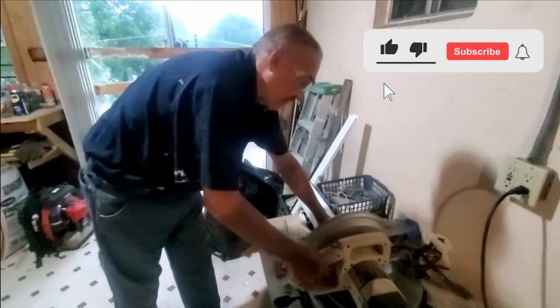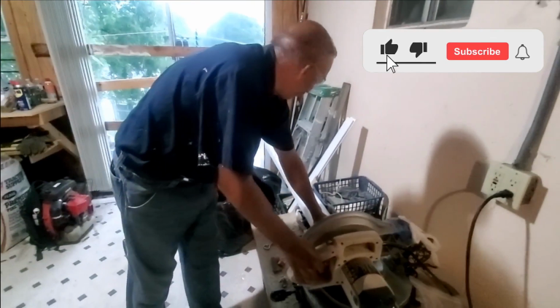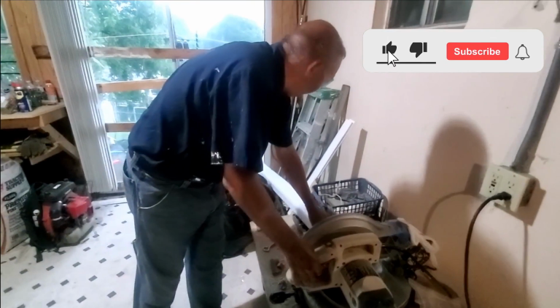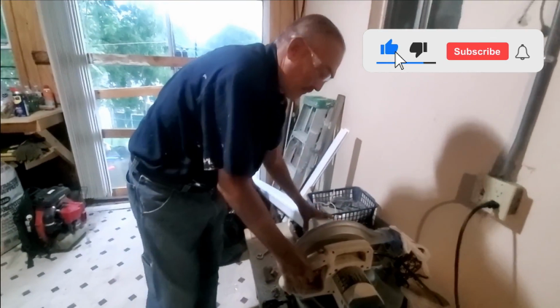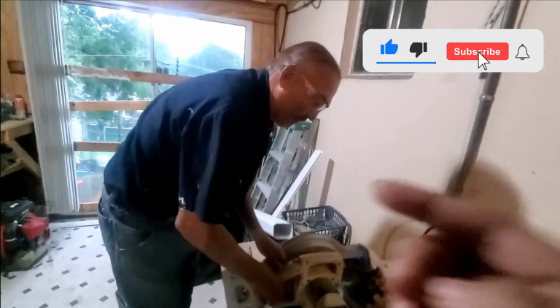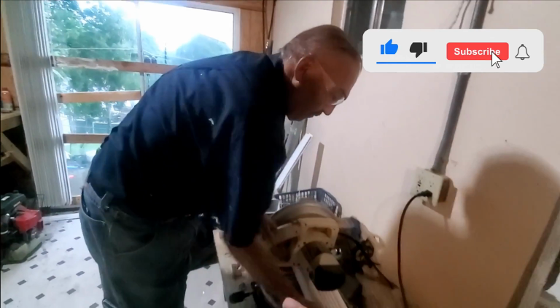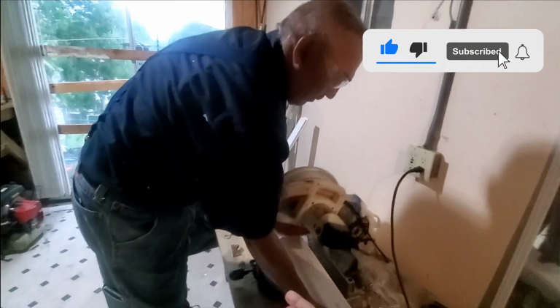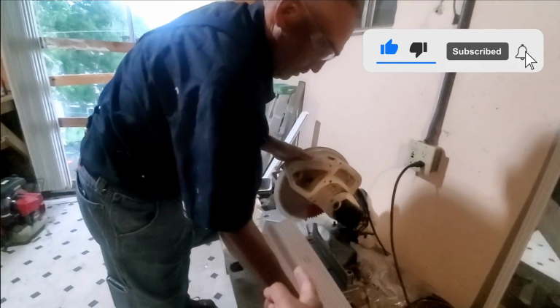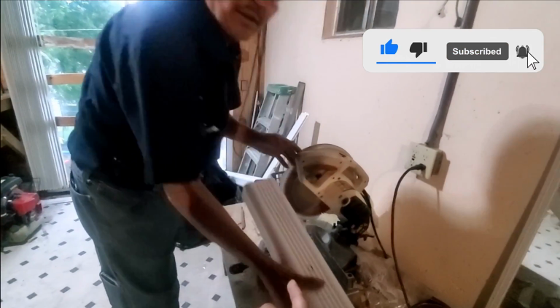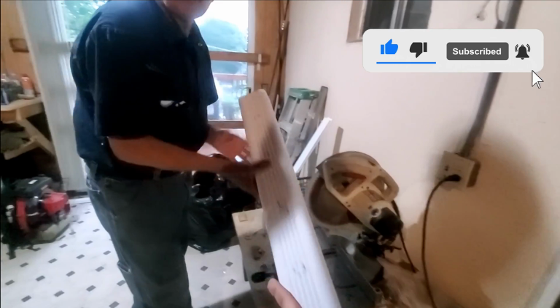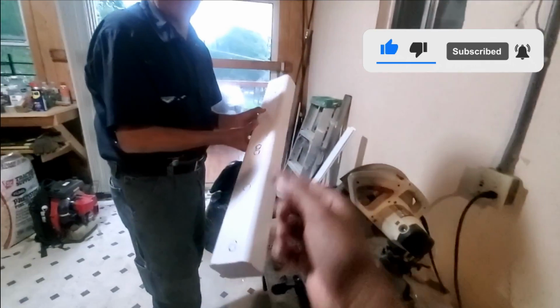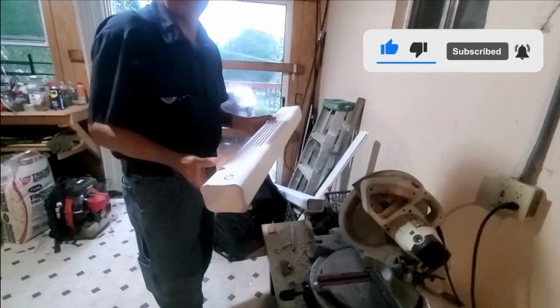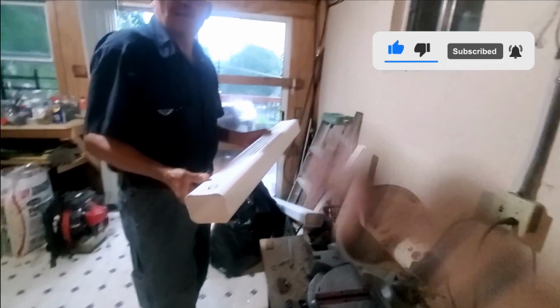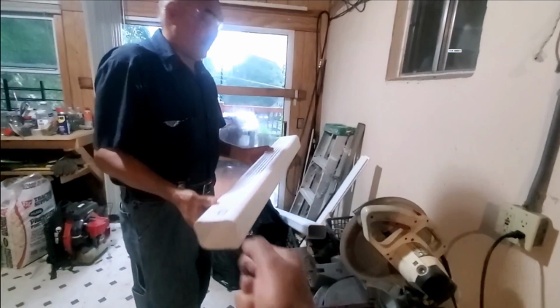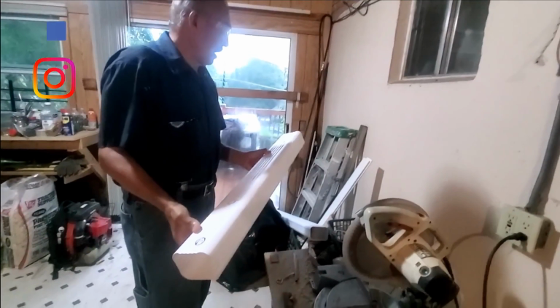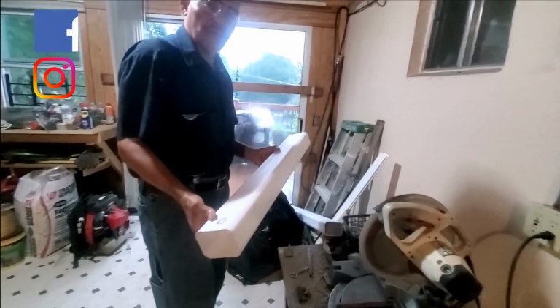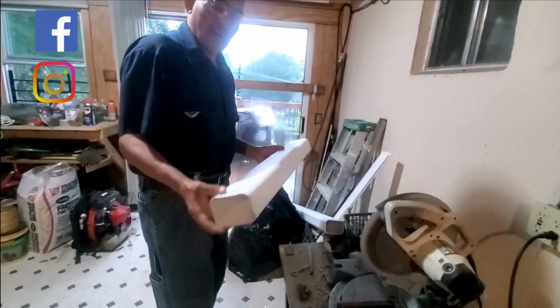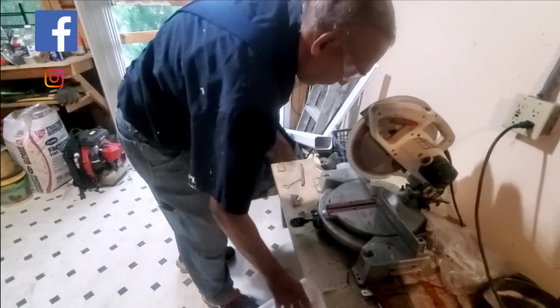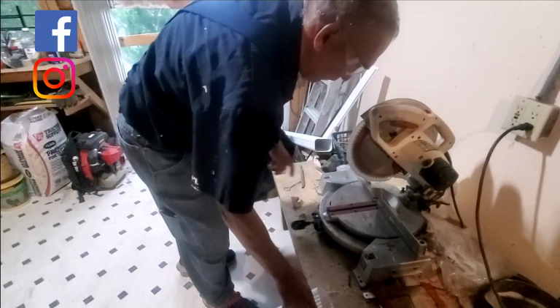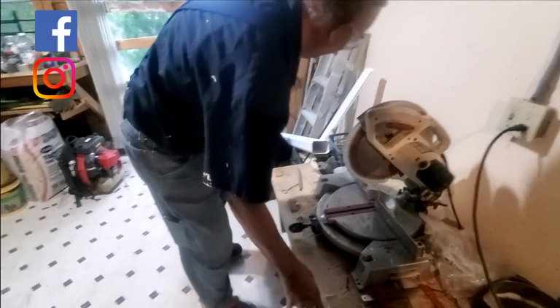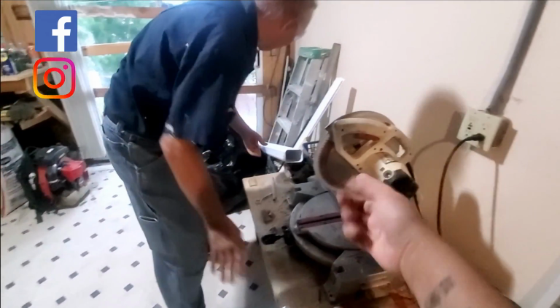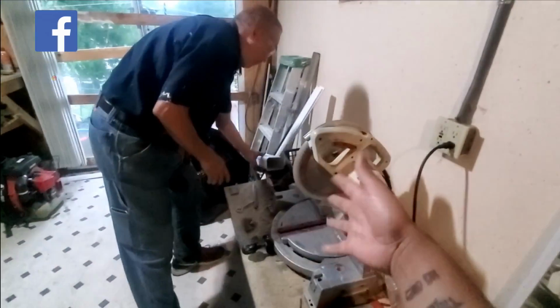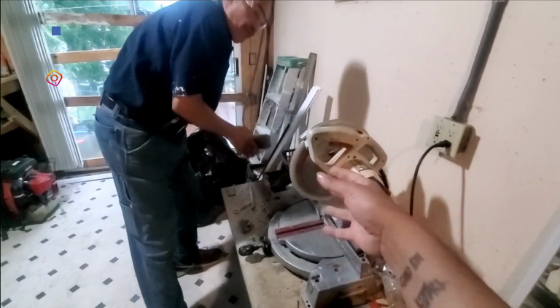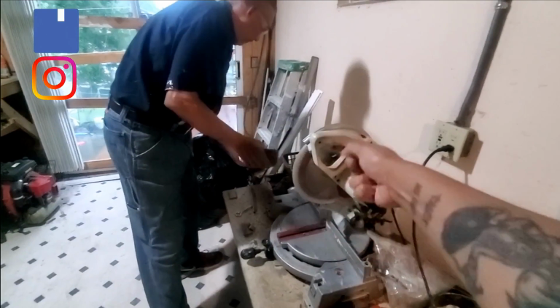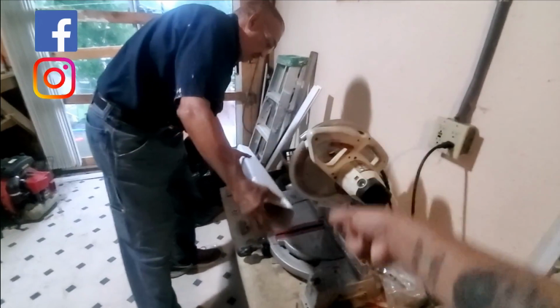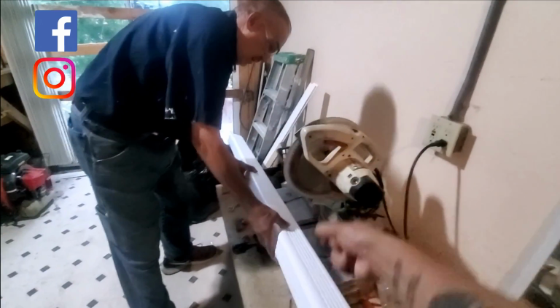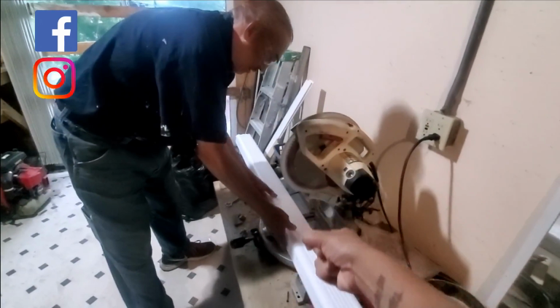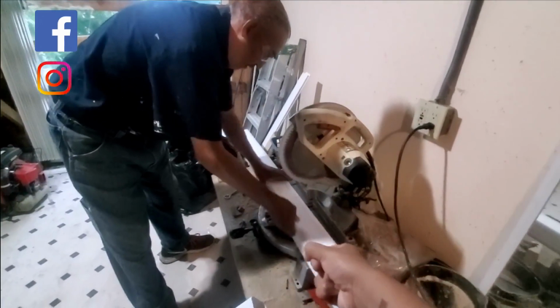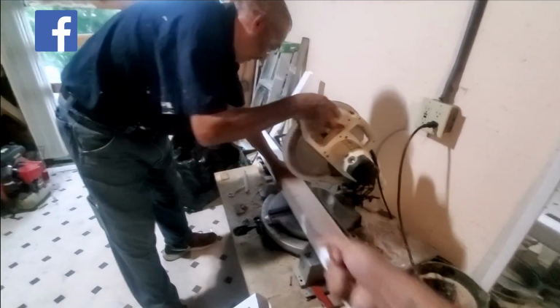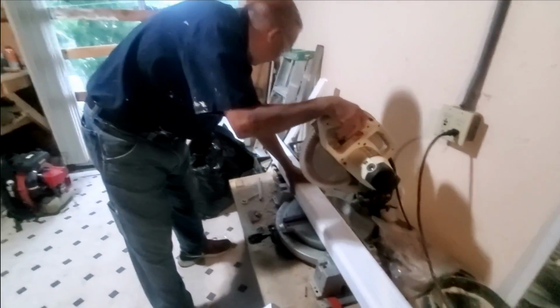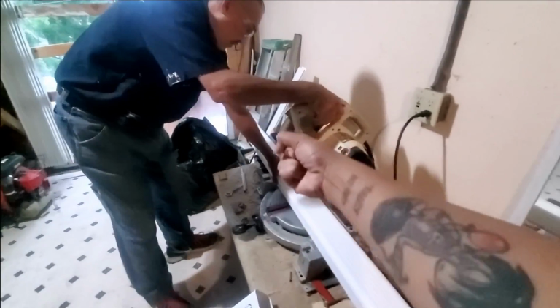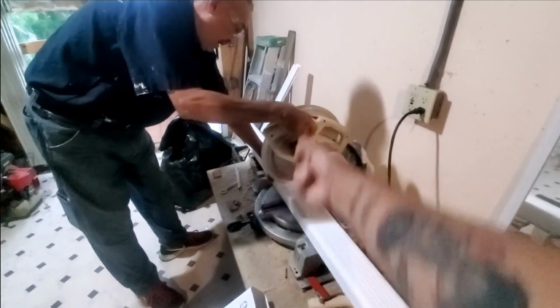I totally jacked that cut up. I did not know that you had to do it that way — I thought it was just one stroke. I was using the smaller hand saw and I was just straight chopping.